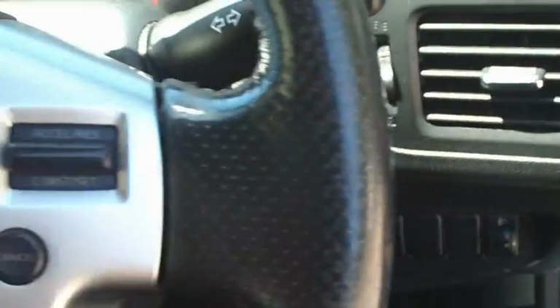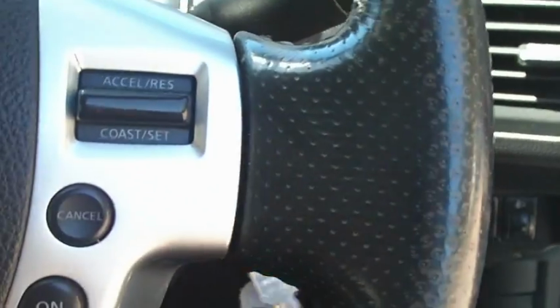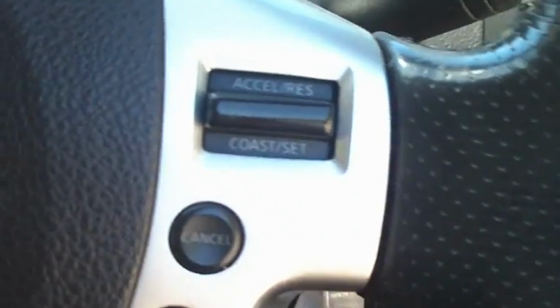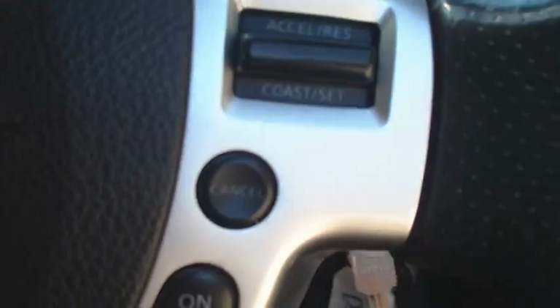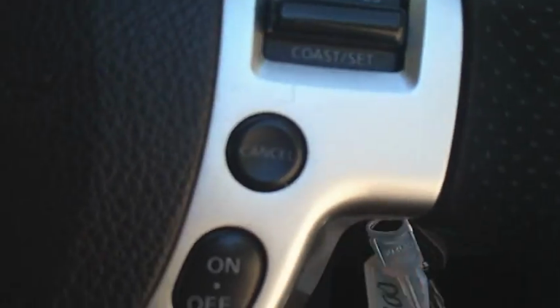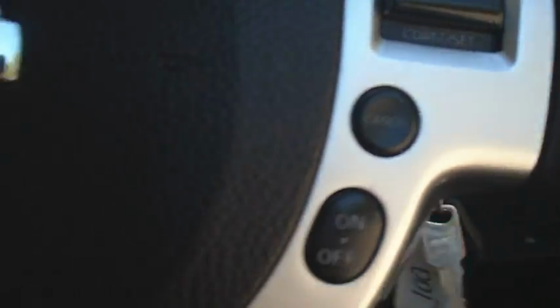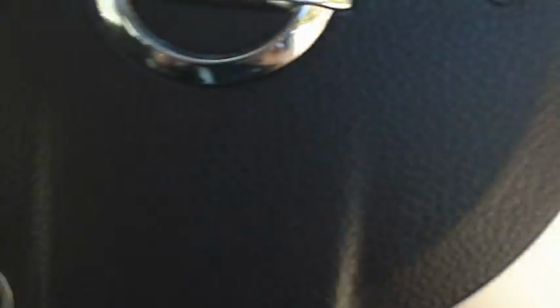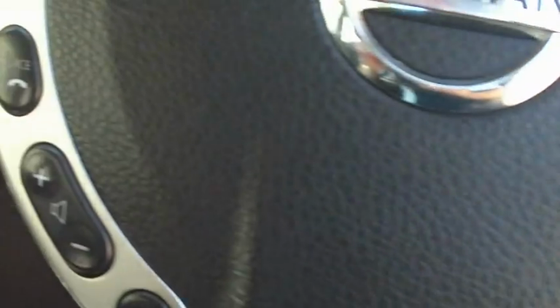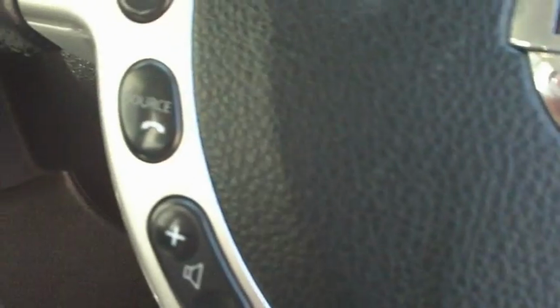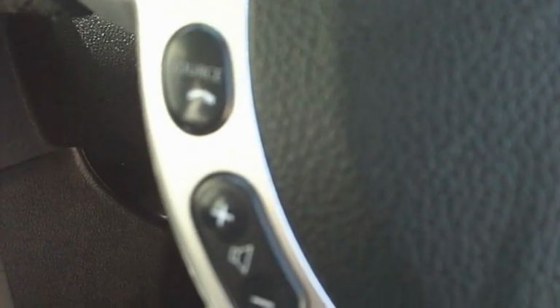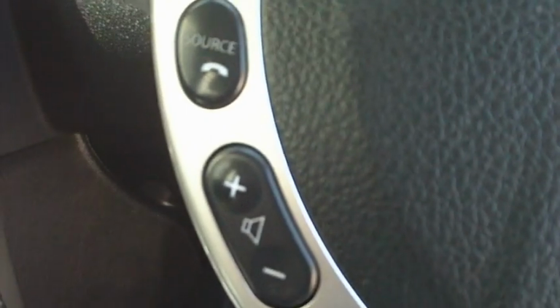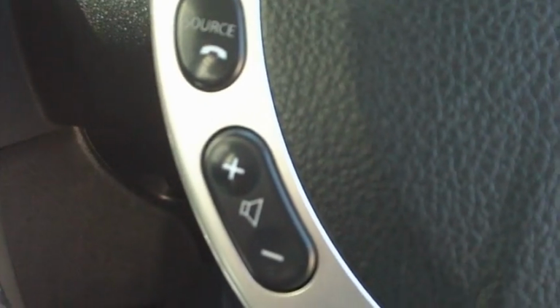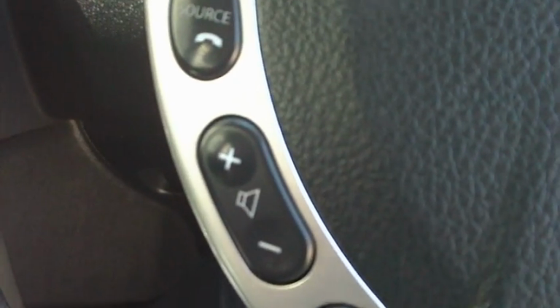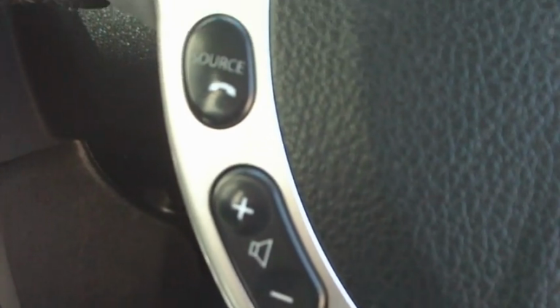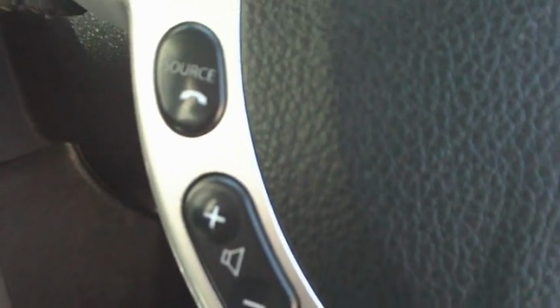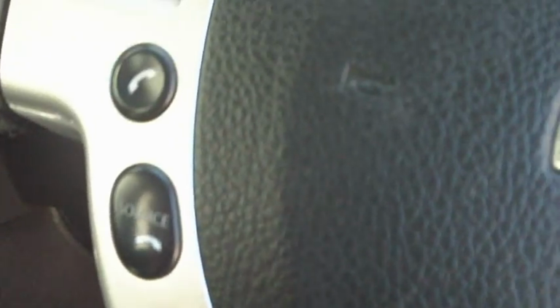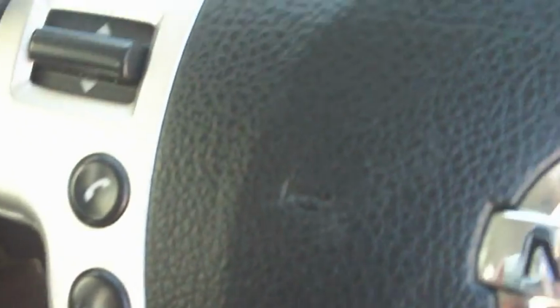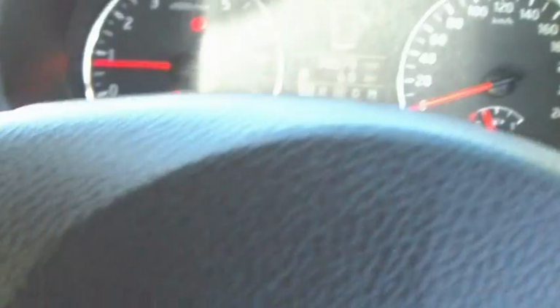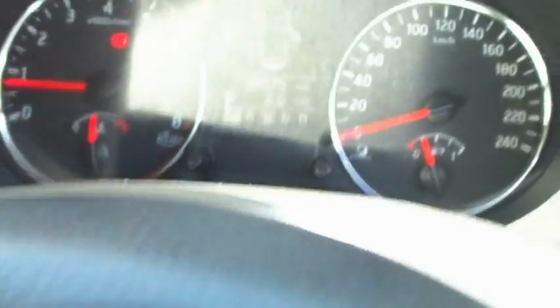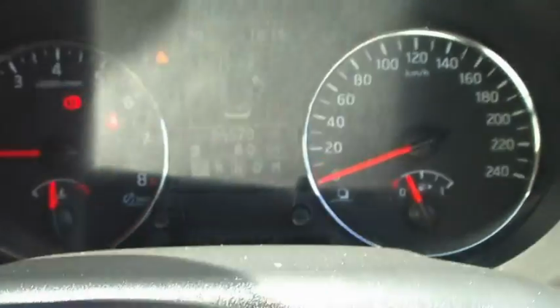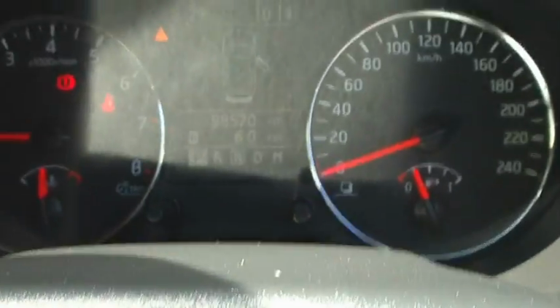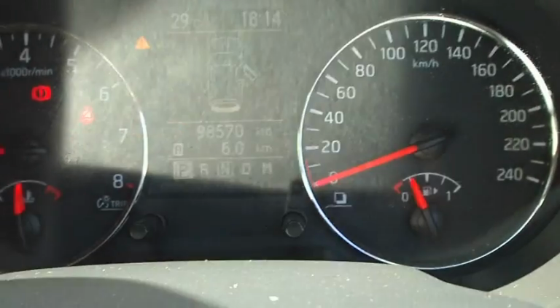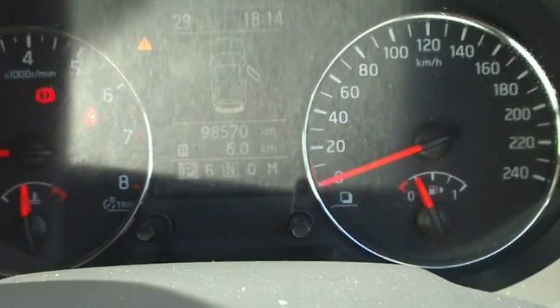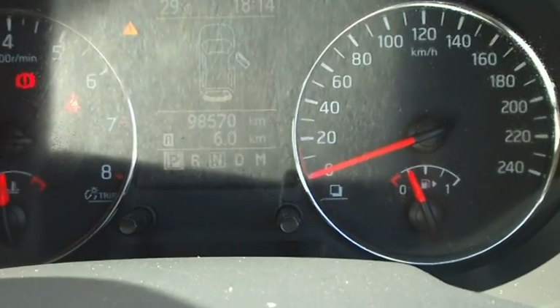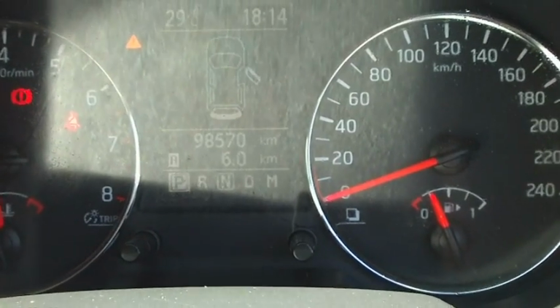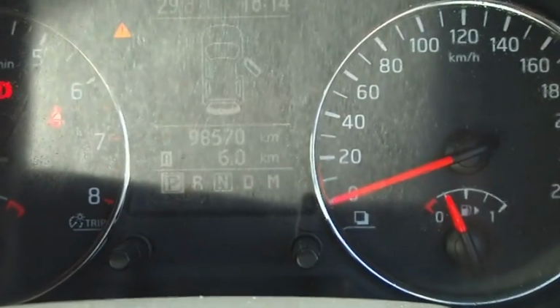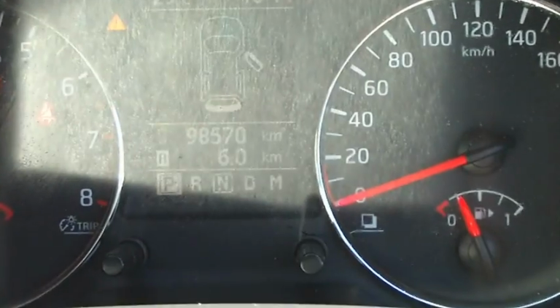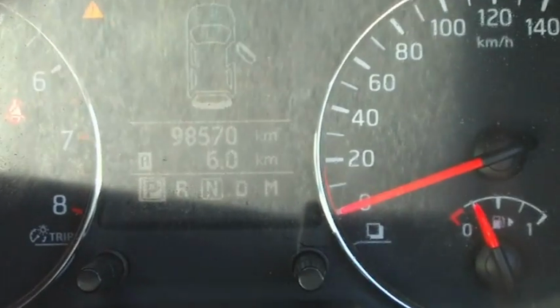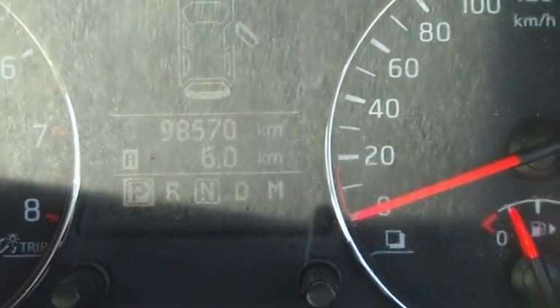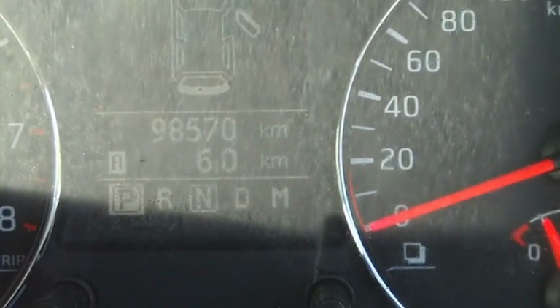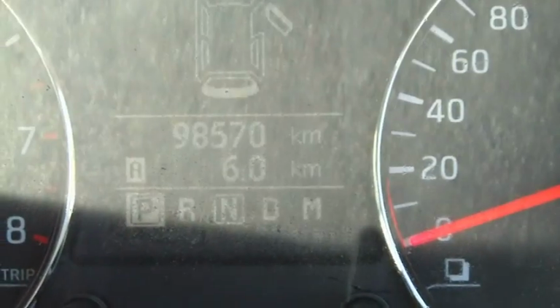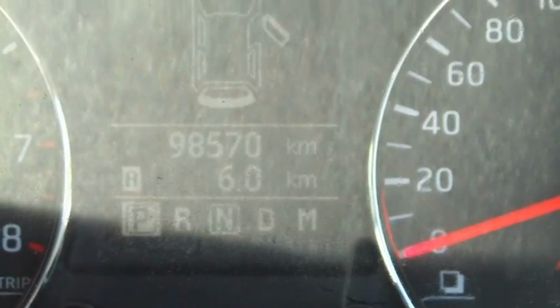All your cruise control on the steering wheel, your Bluetooth with audio controls. The odometer reads 98,570 at the moment.